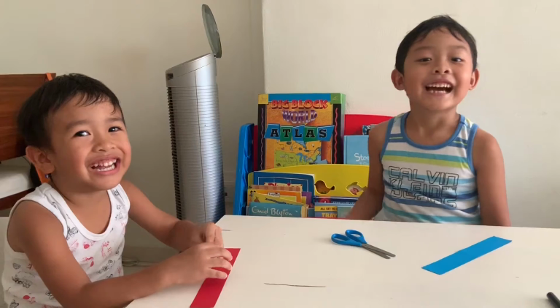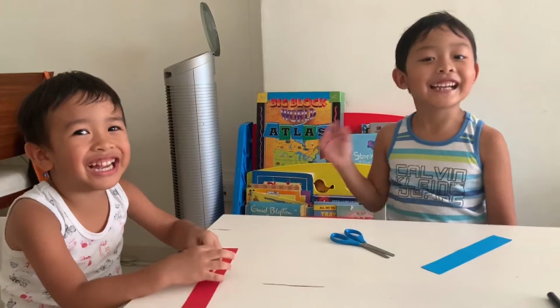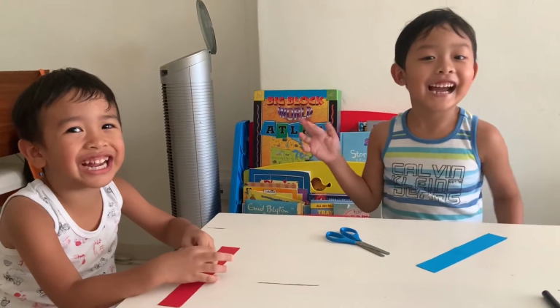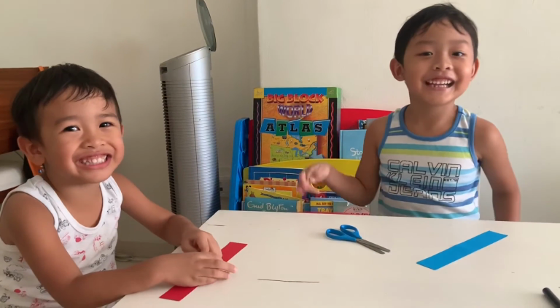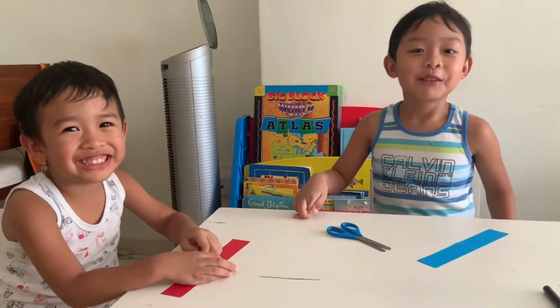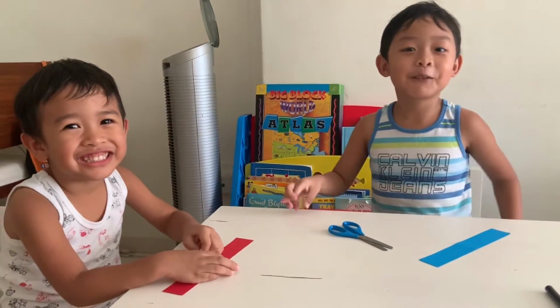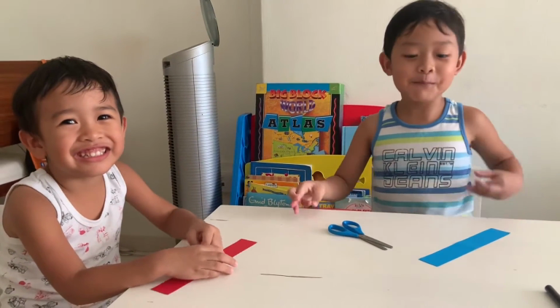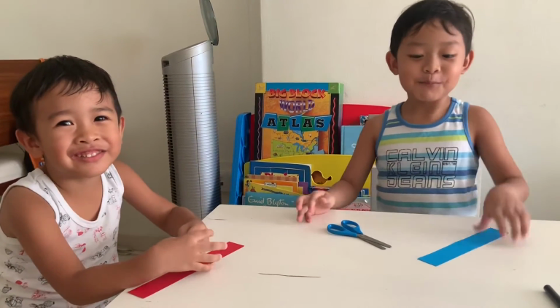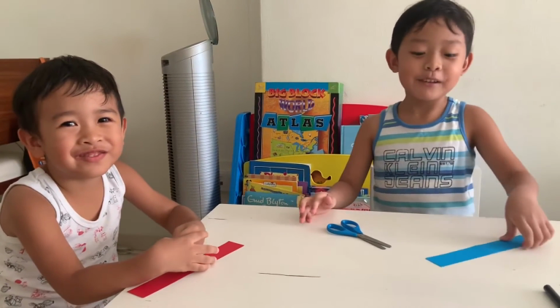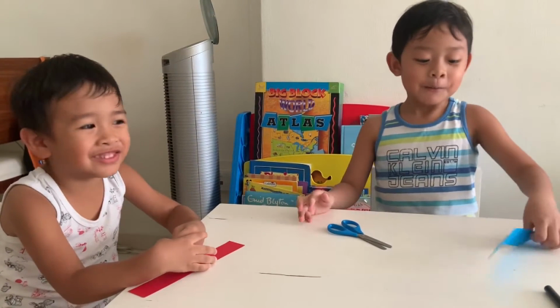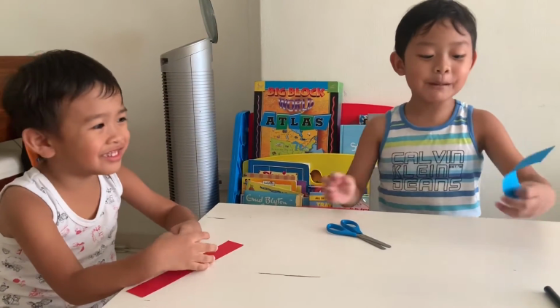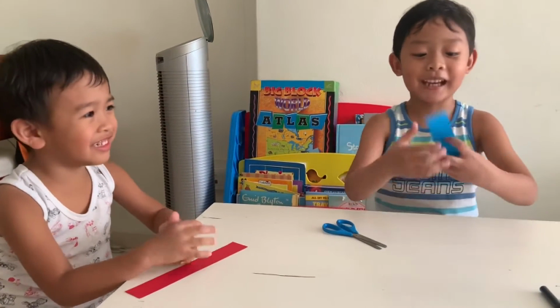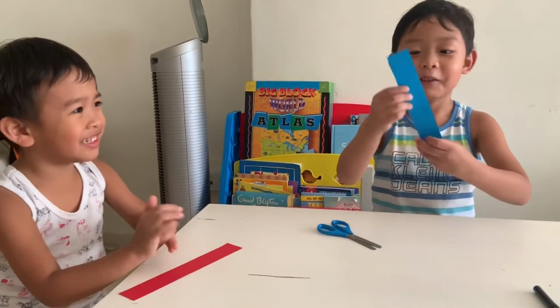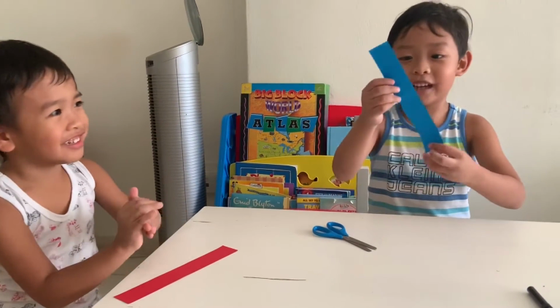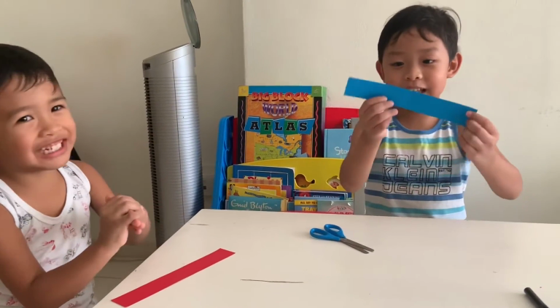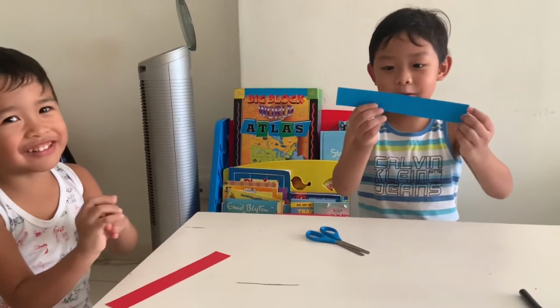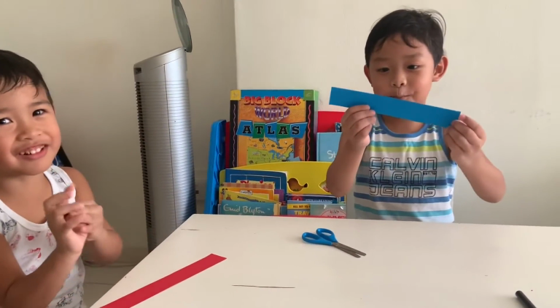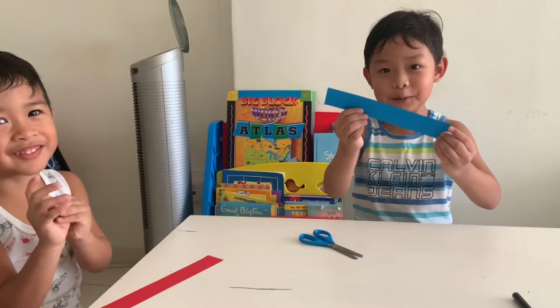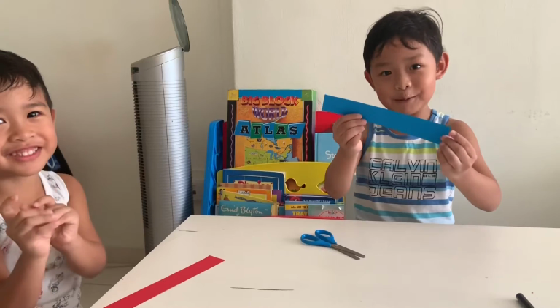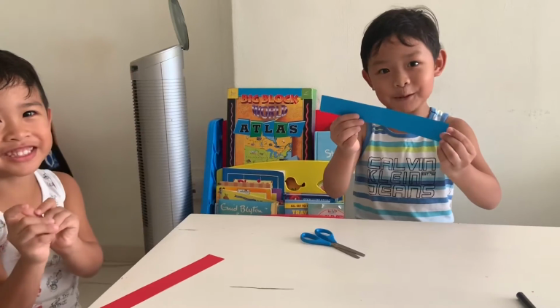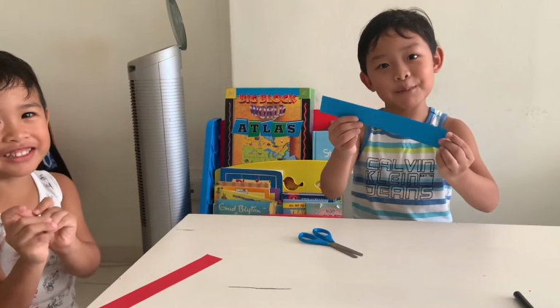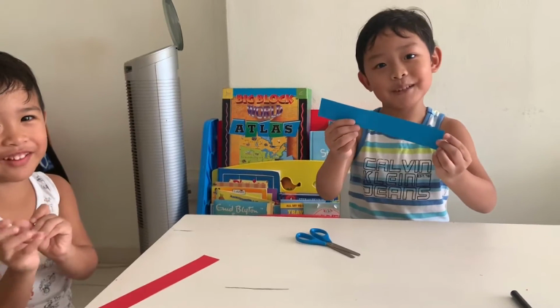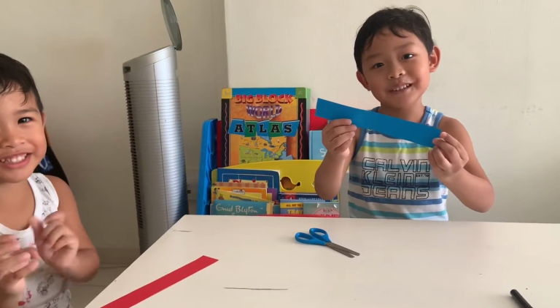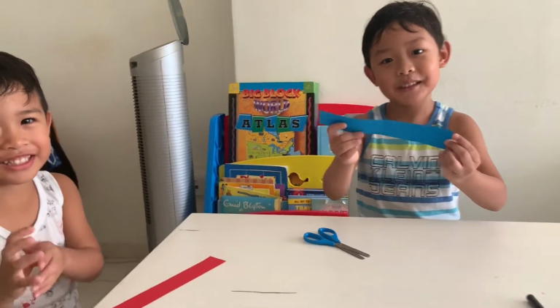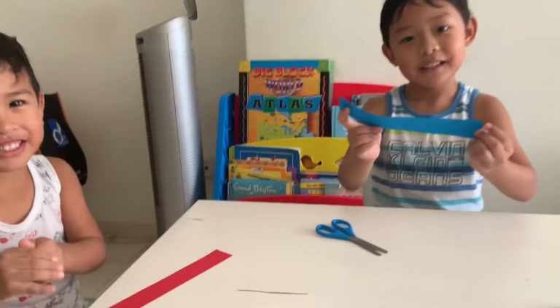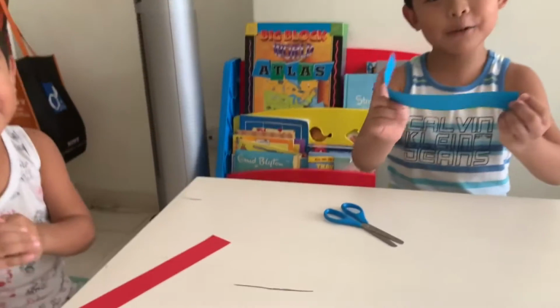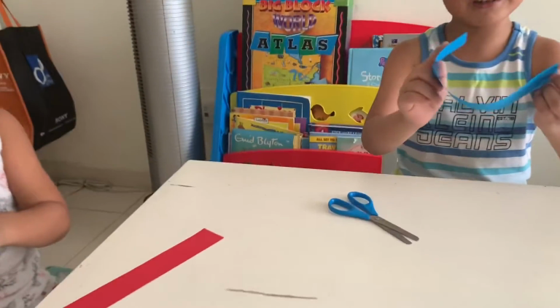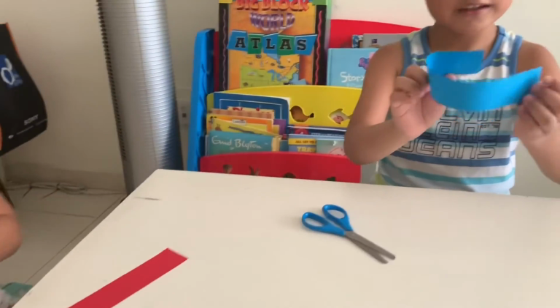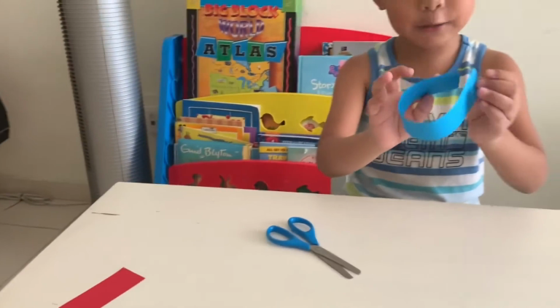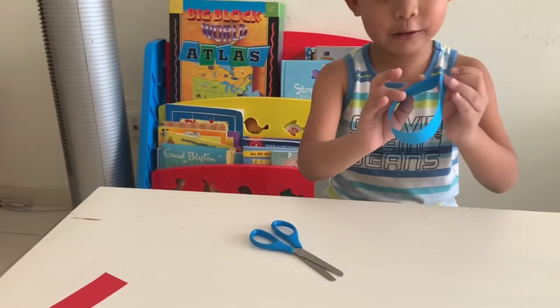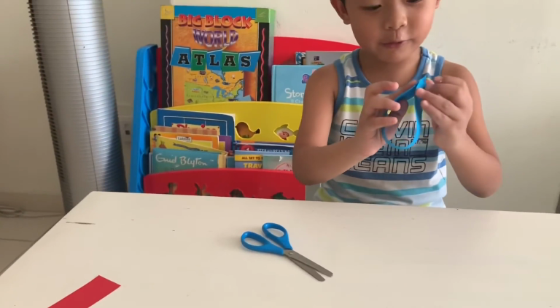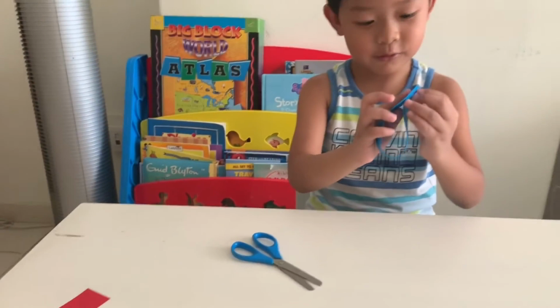Hi guys, we're going to make racing worms. So how are you going to do that? I'm going to show you how to do that.